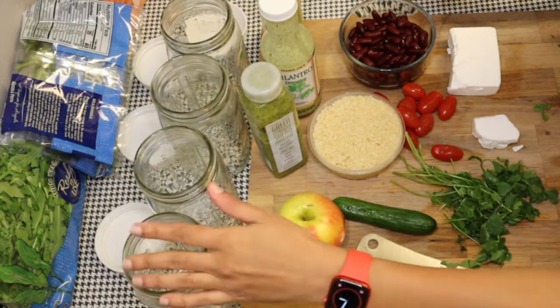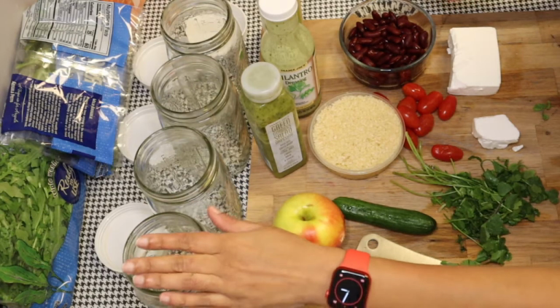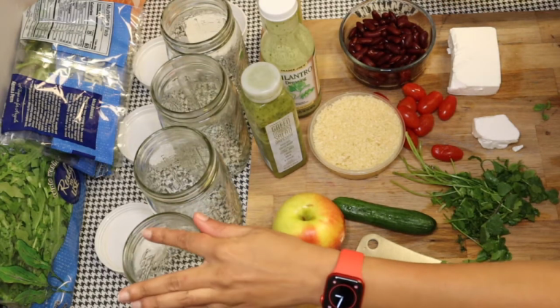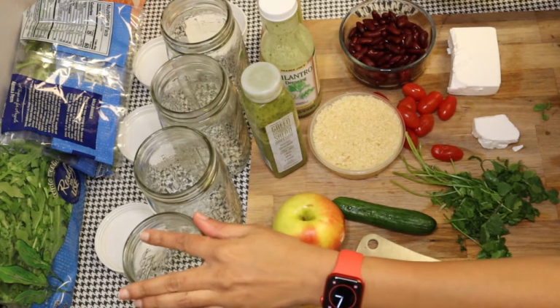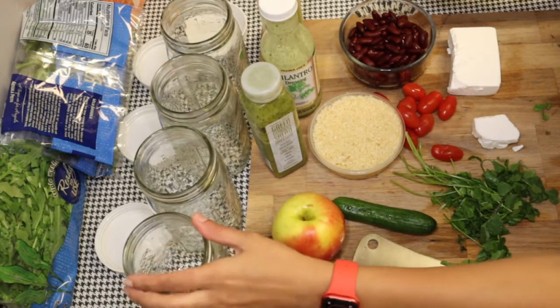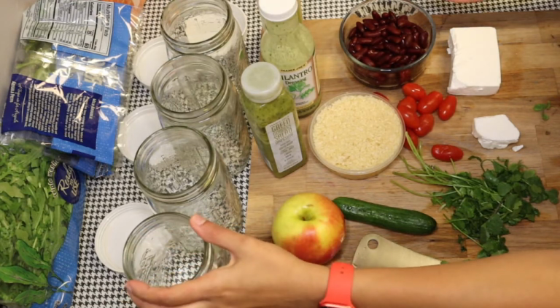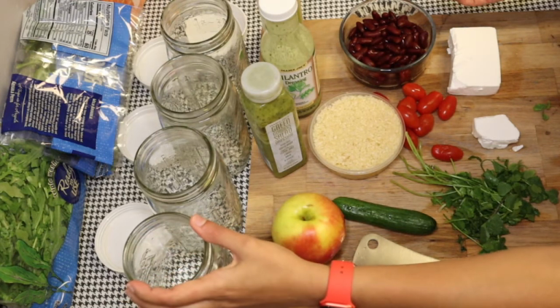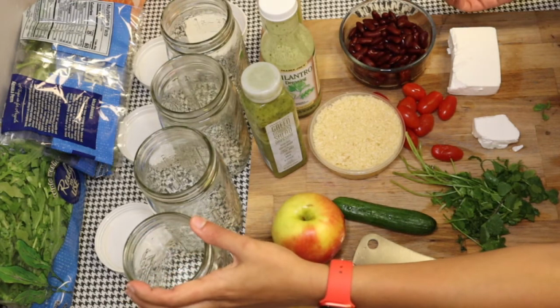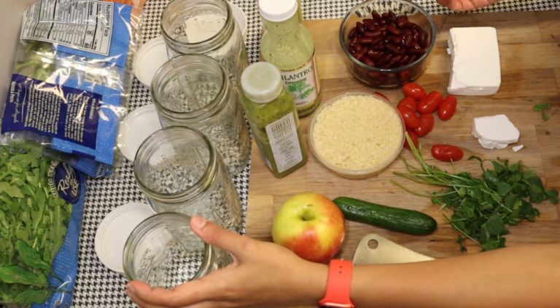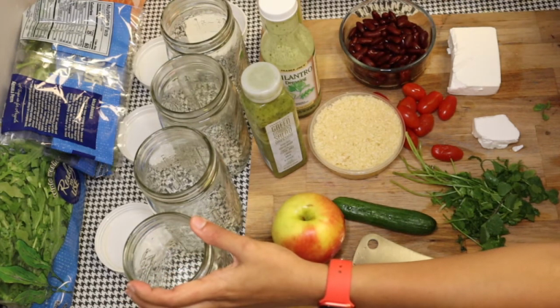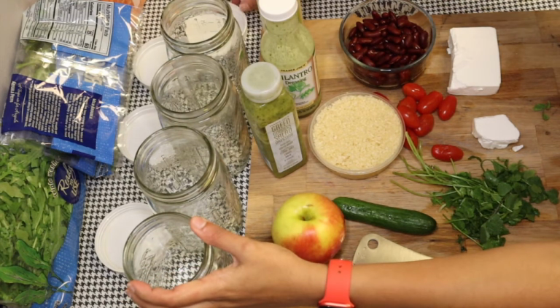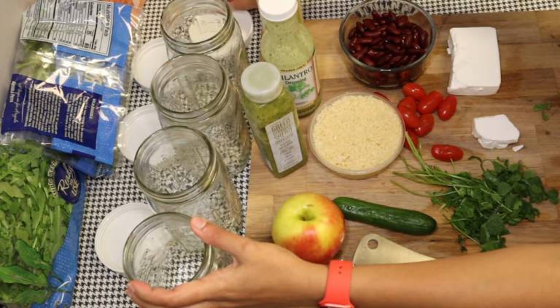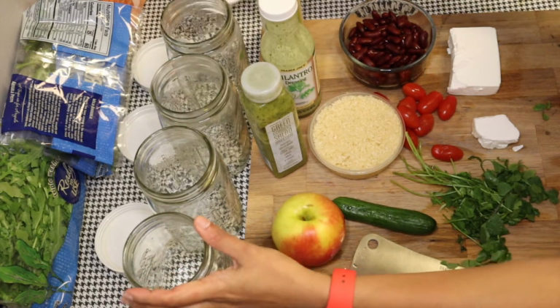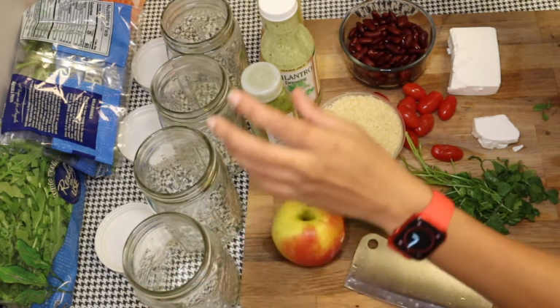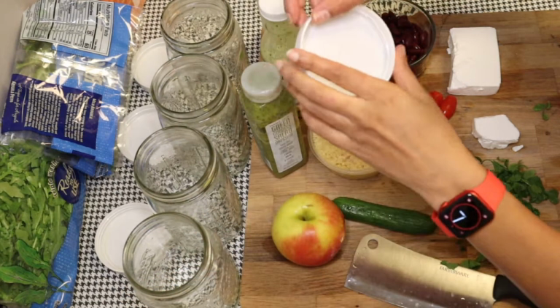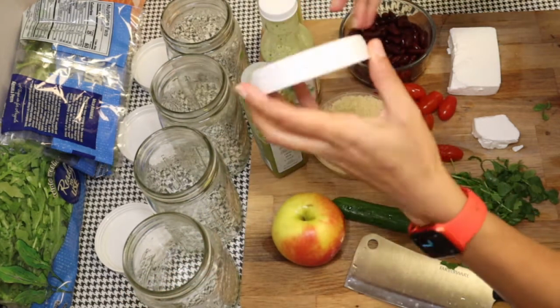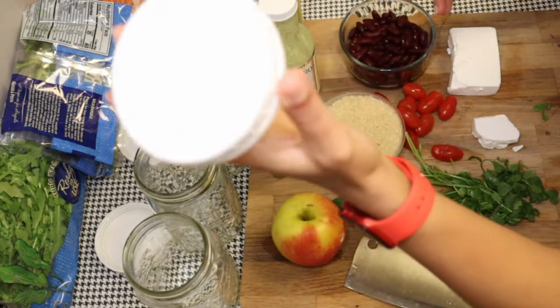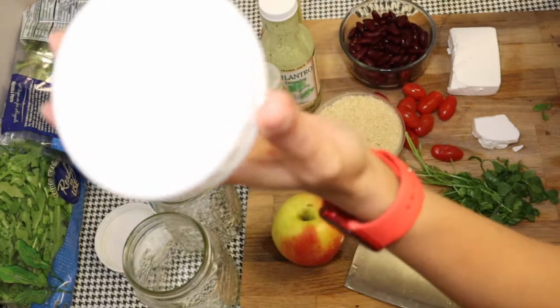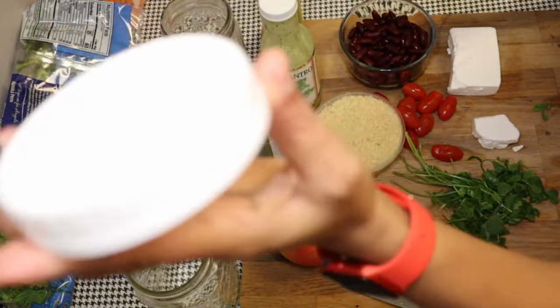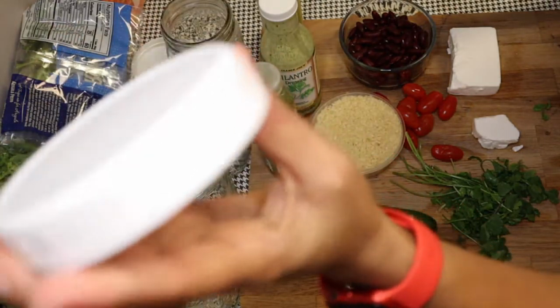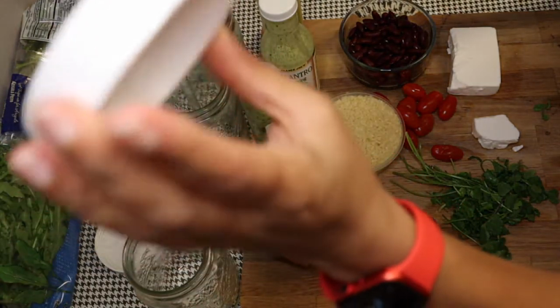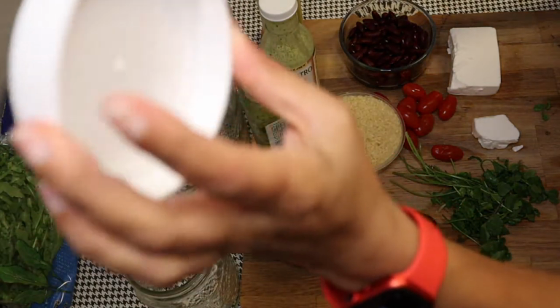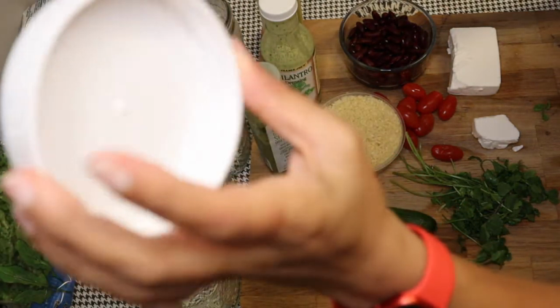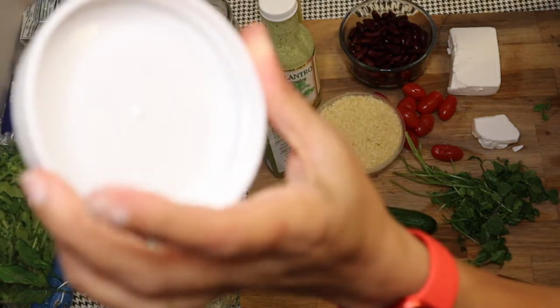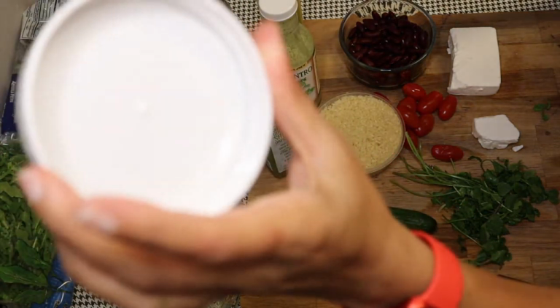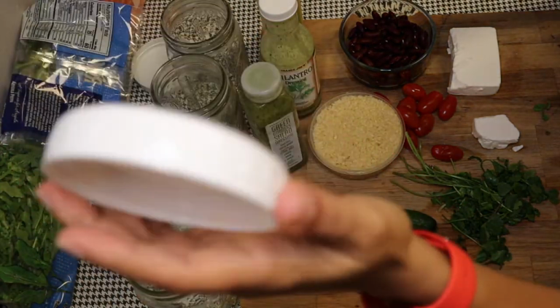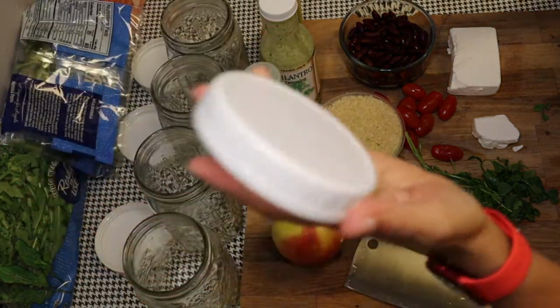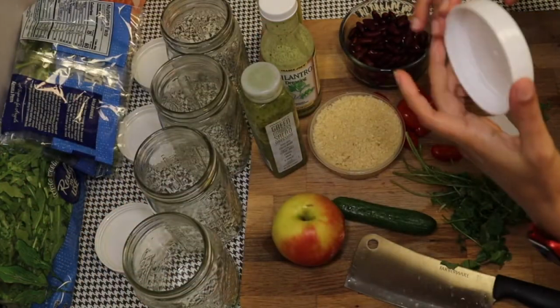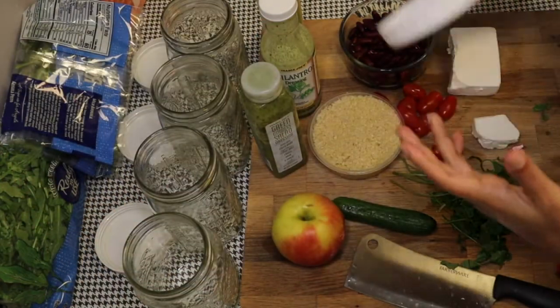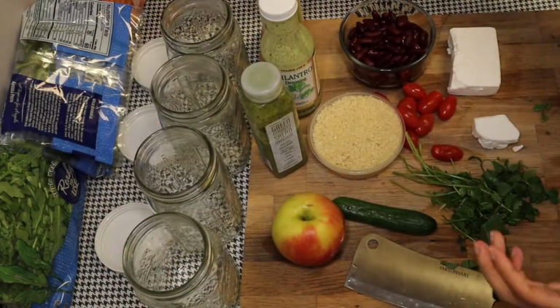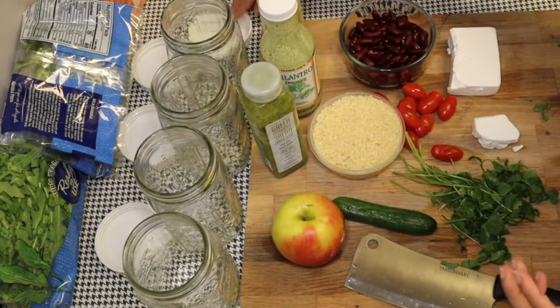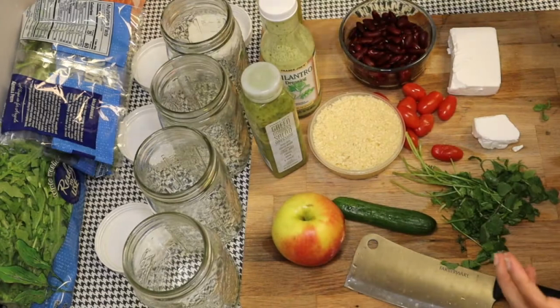I have four quart mason jars right here. And then instead of the regular metal lids, I got these plastic lids off of Amazon. I'll put the link in the bio — they're just super handy.